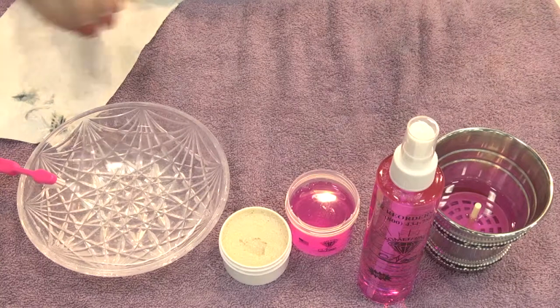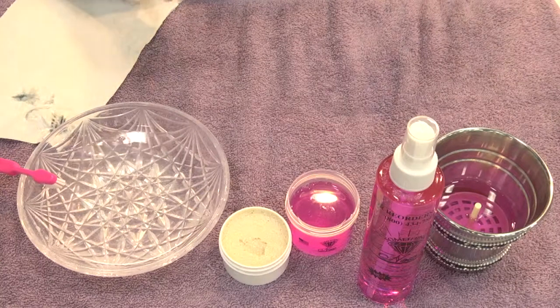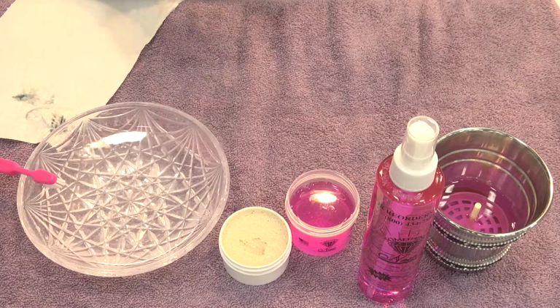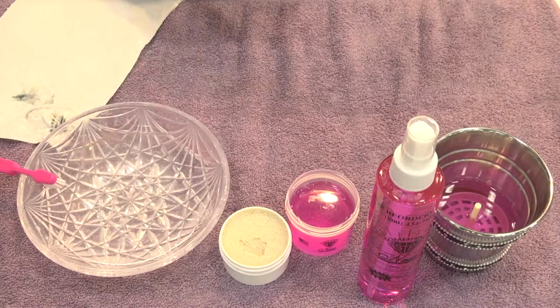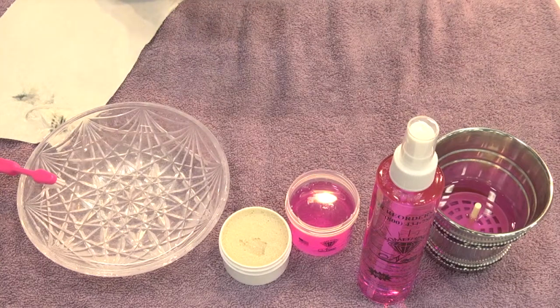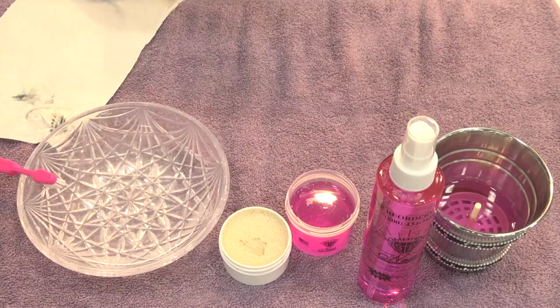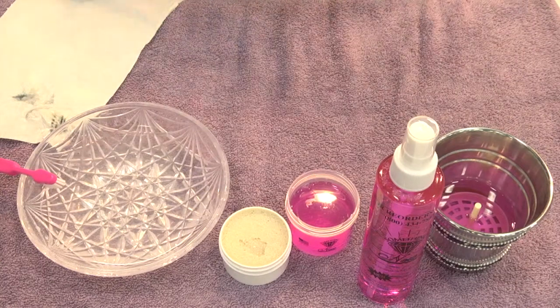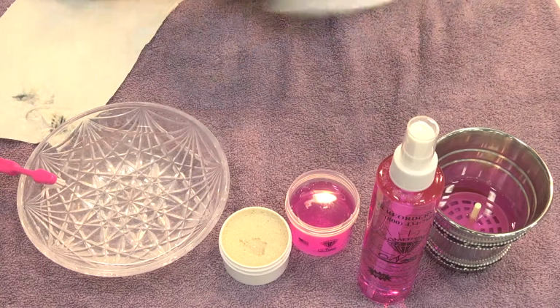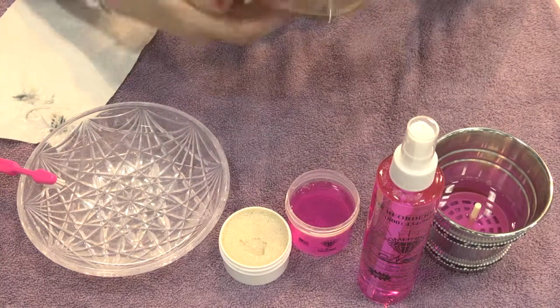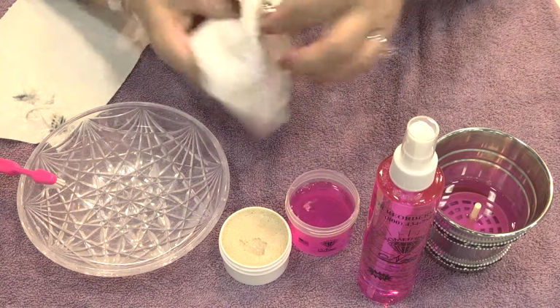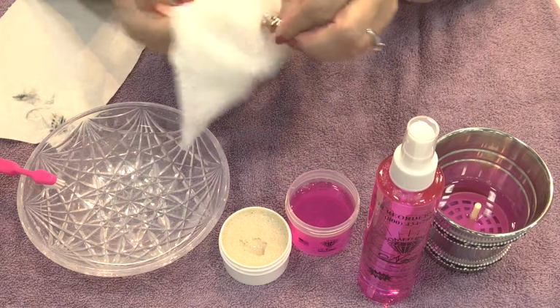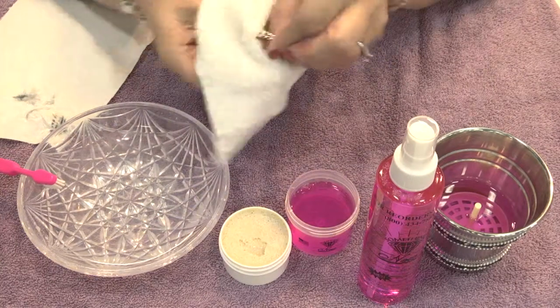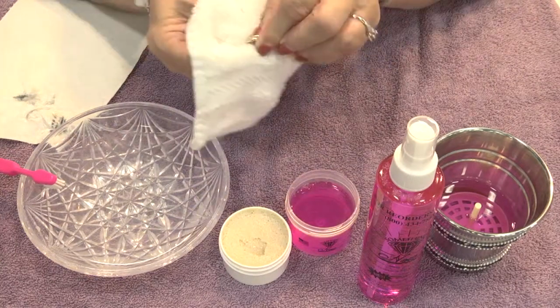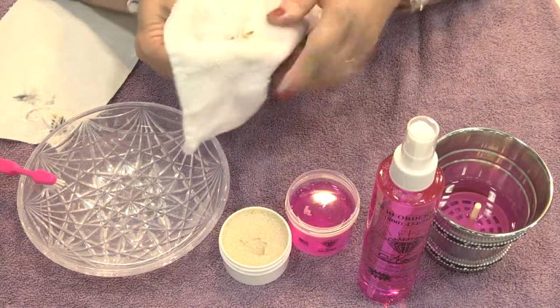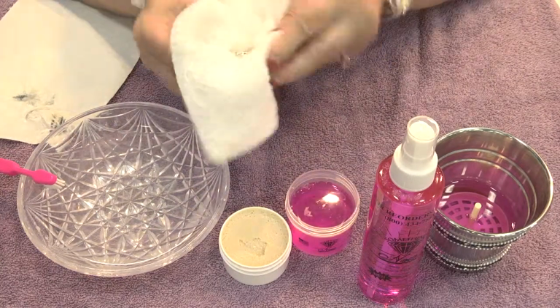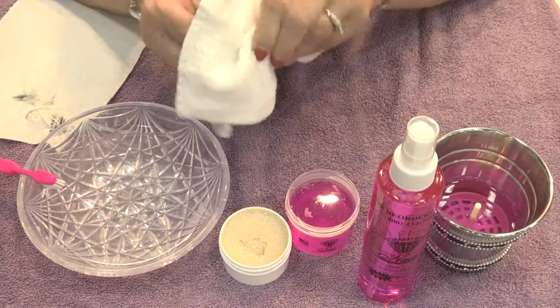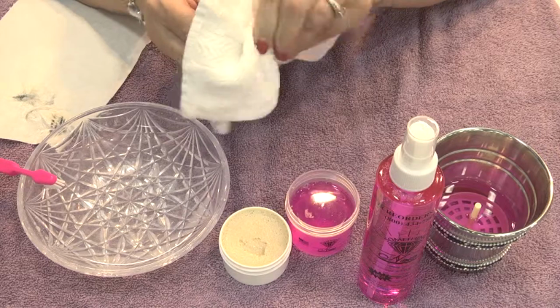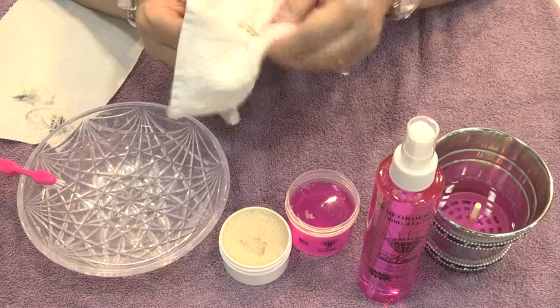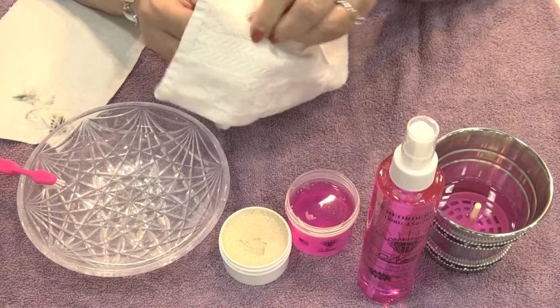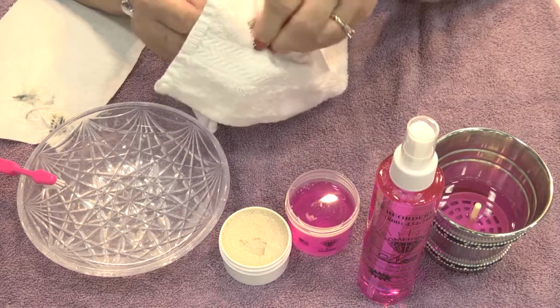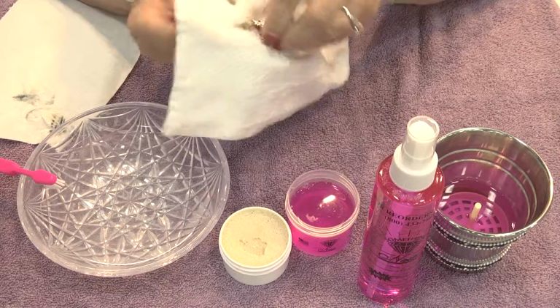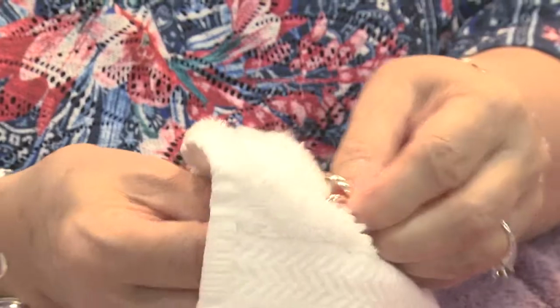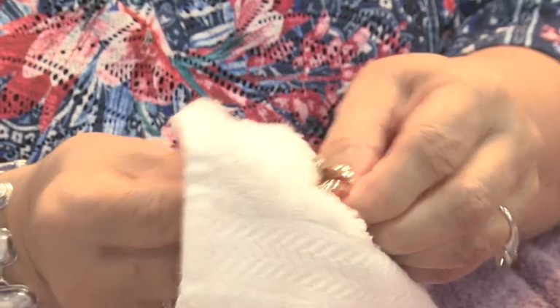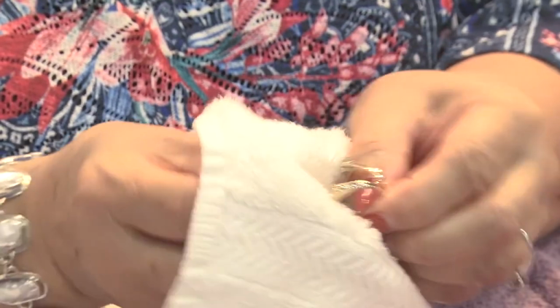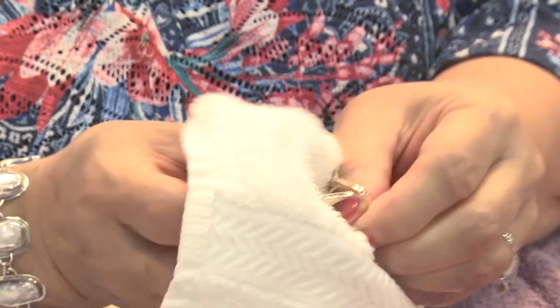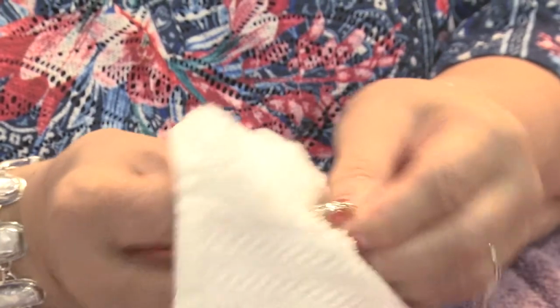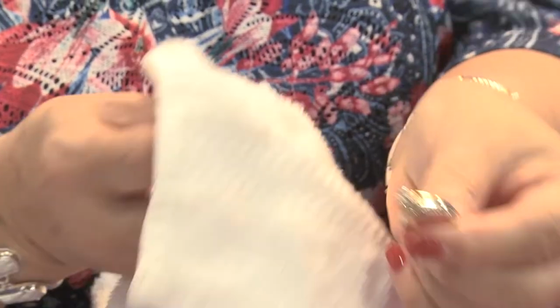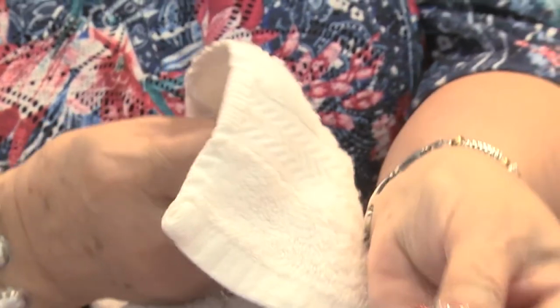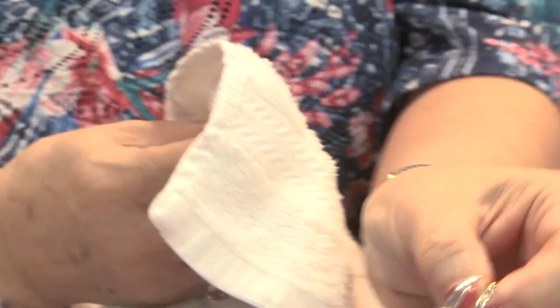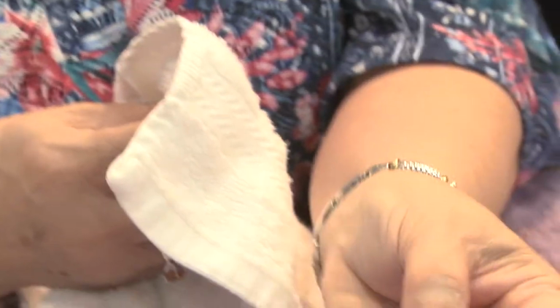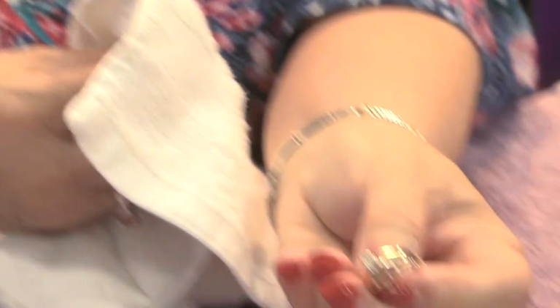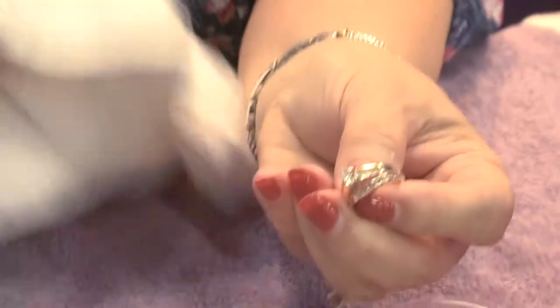And then we're going to rinse it off again. We're going to dry it. And look how fast and easy and beautiful that is.